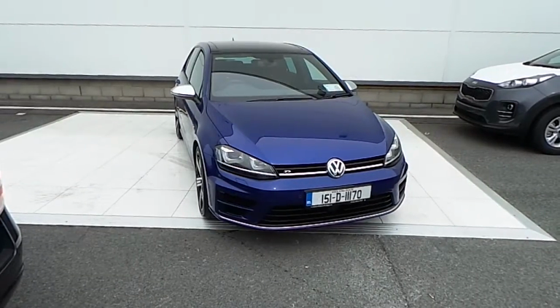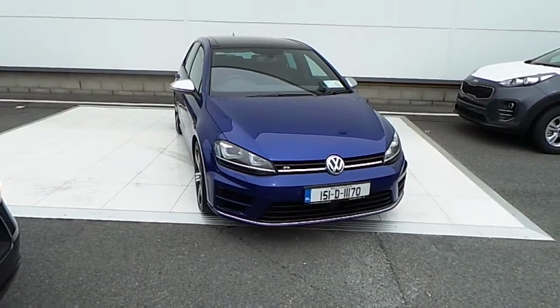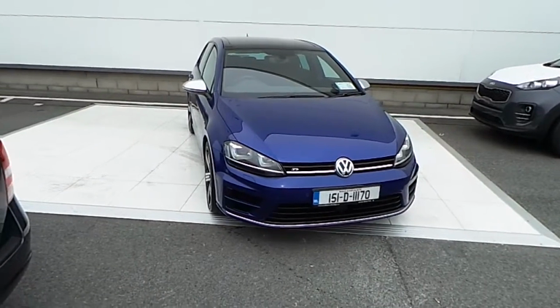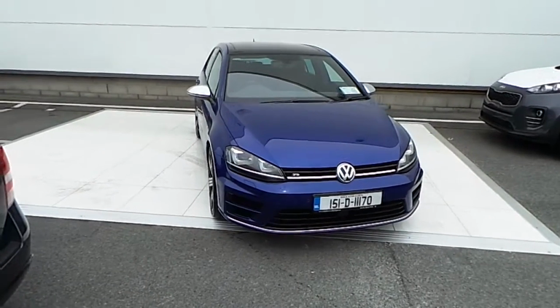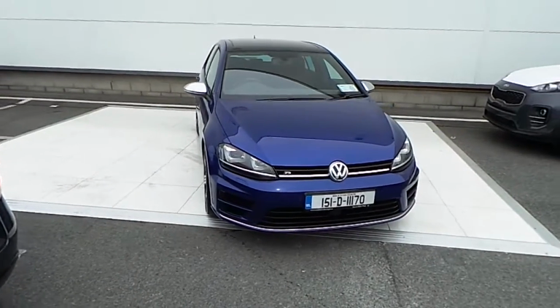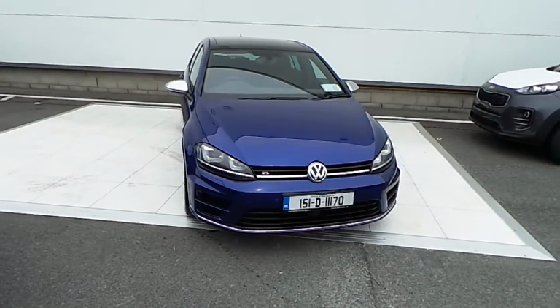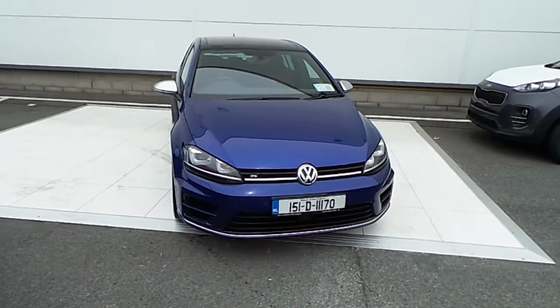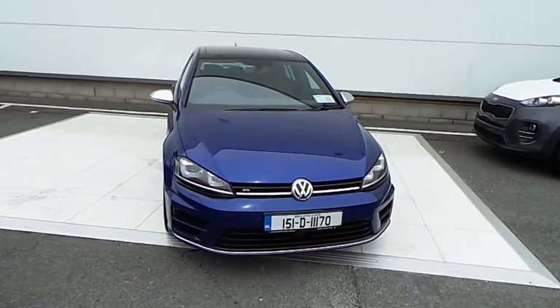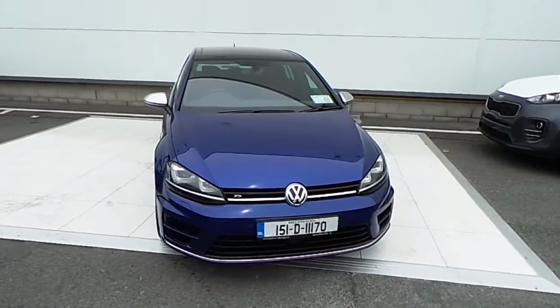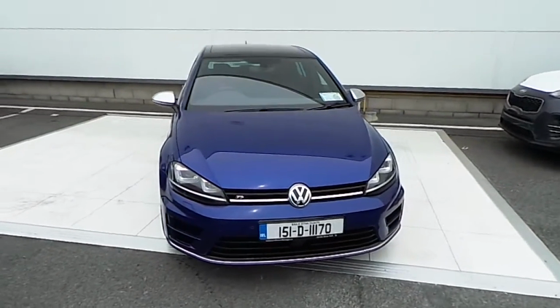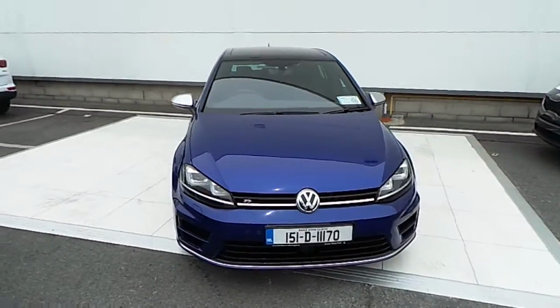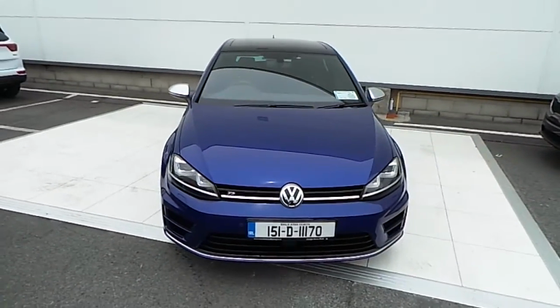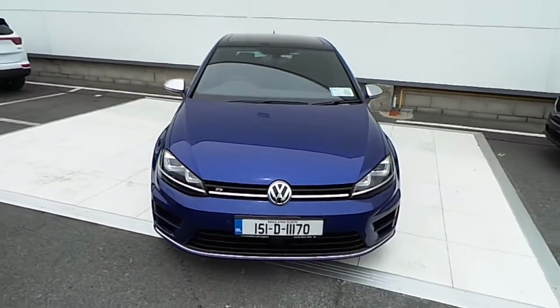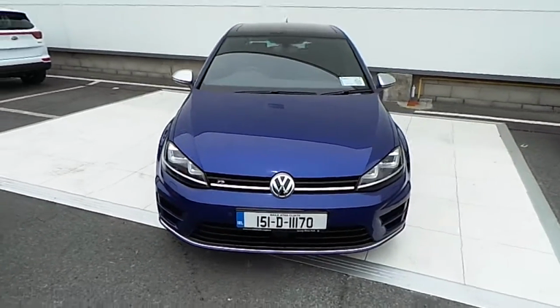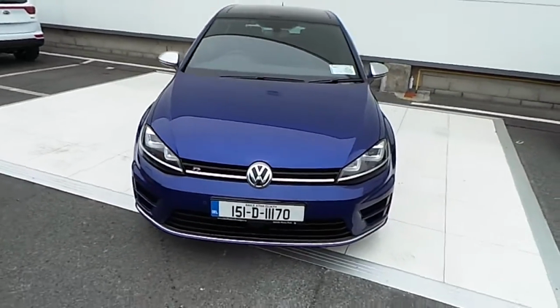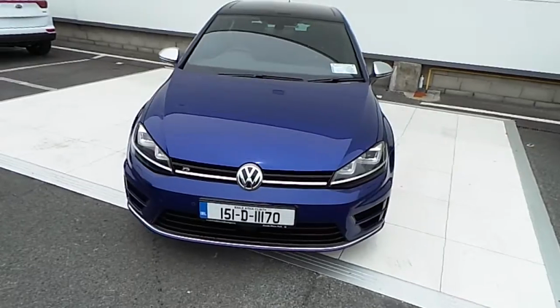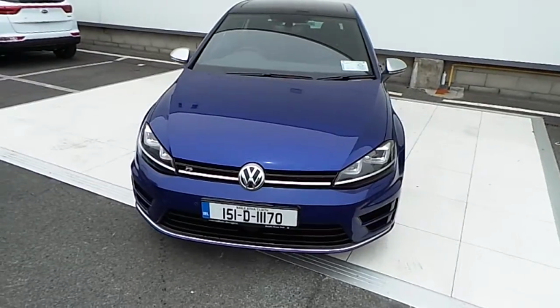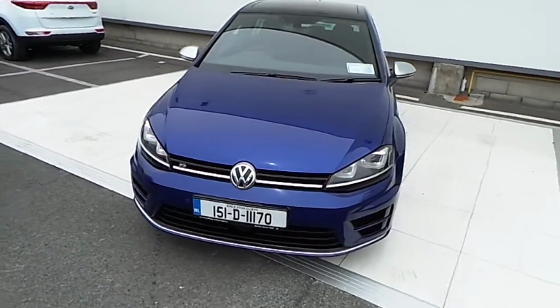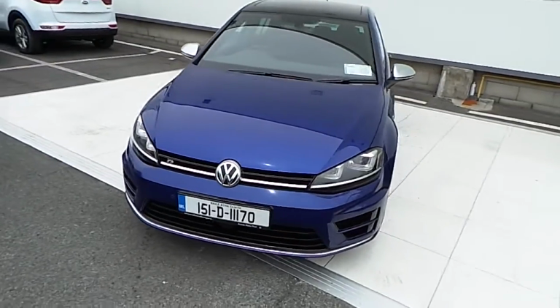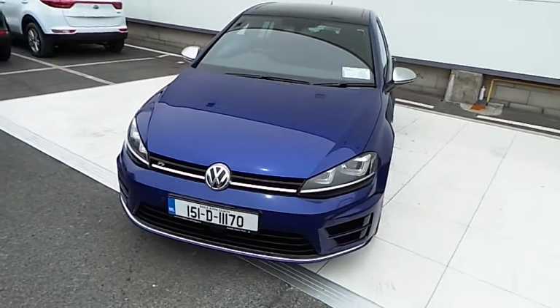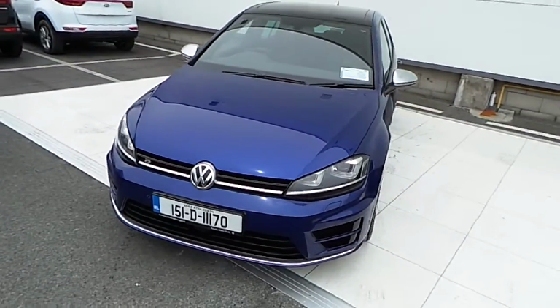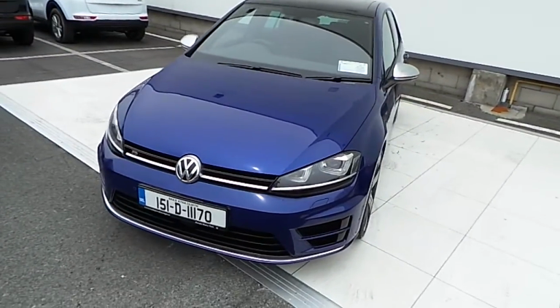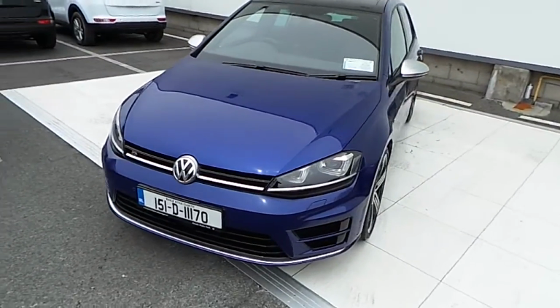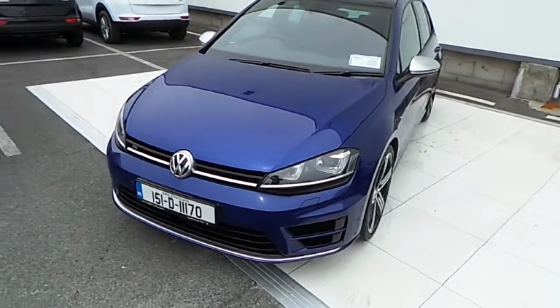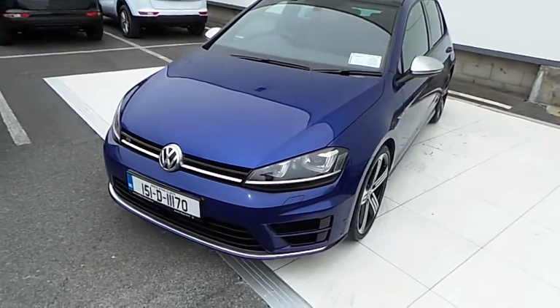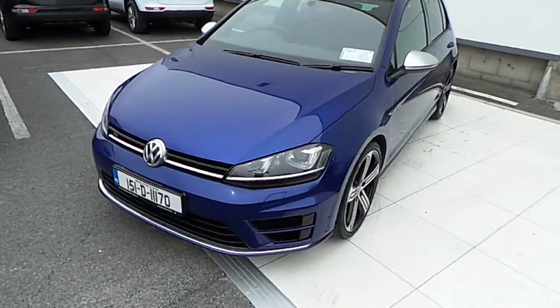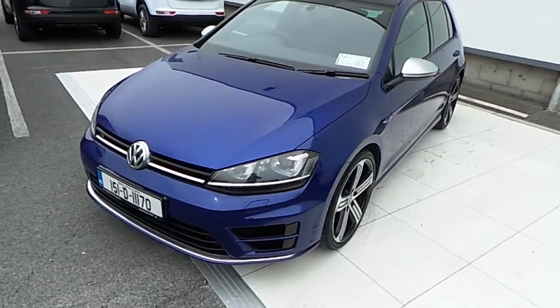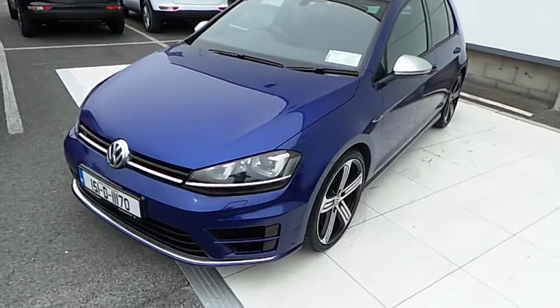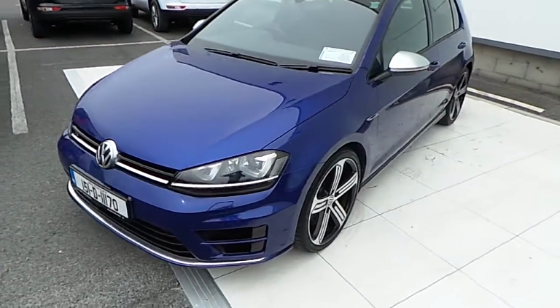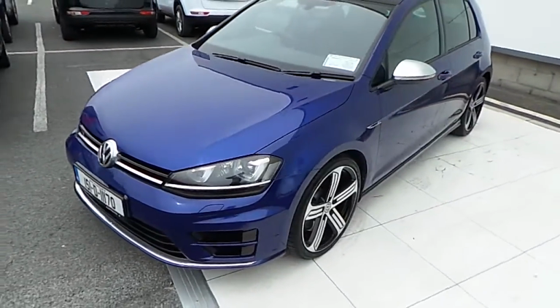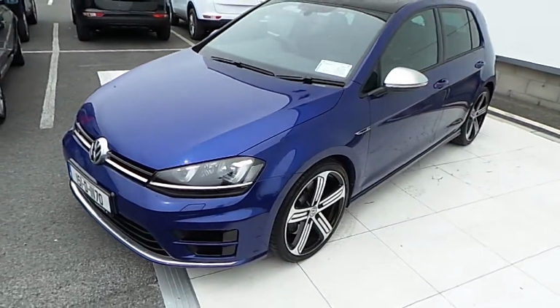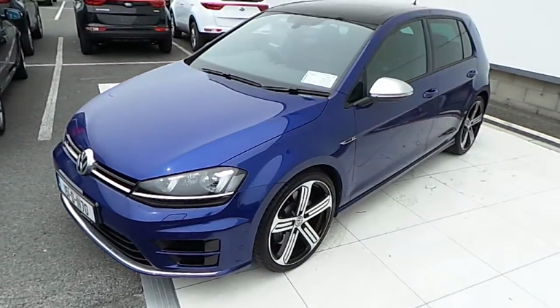Welcome to McAllister's Volkswagen. Today we're gonna look at this beautiful blue metallic Volkswagen Golf R.